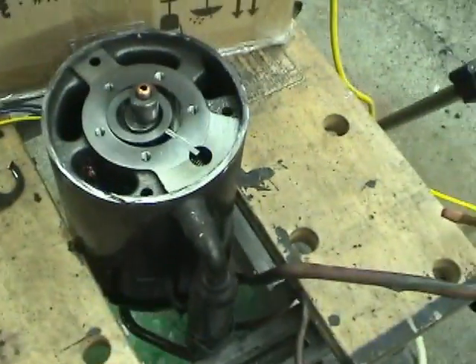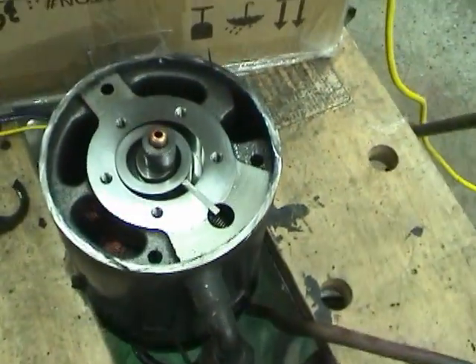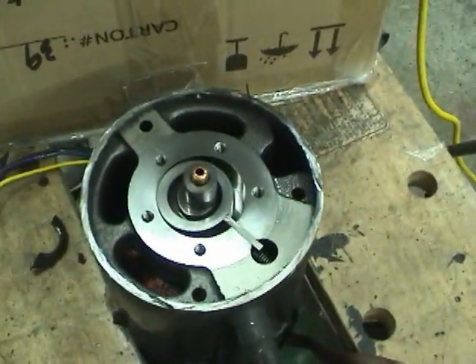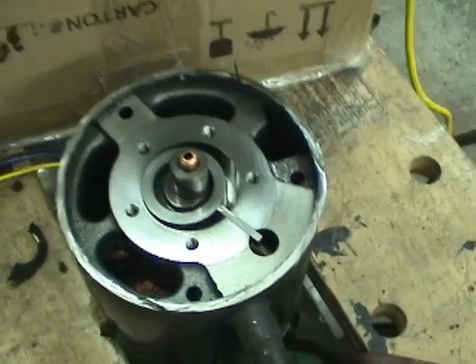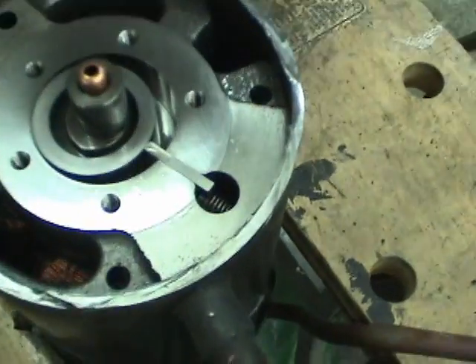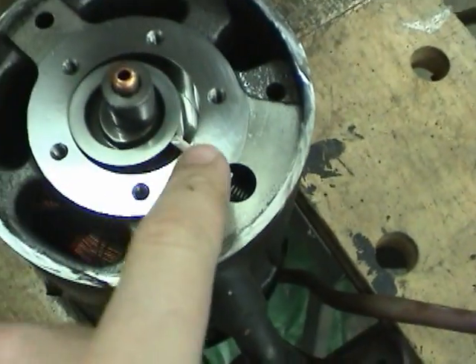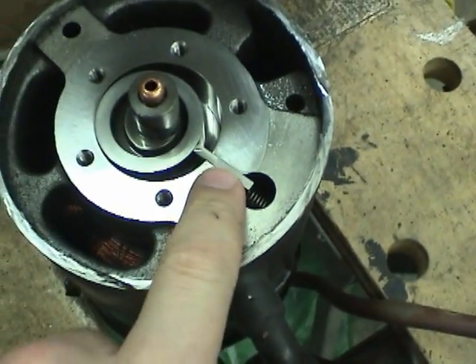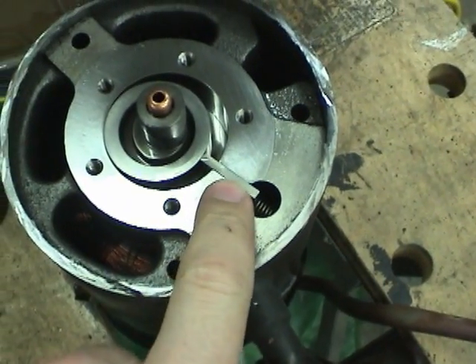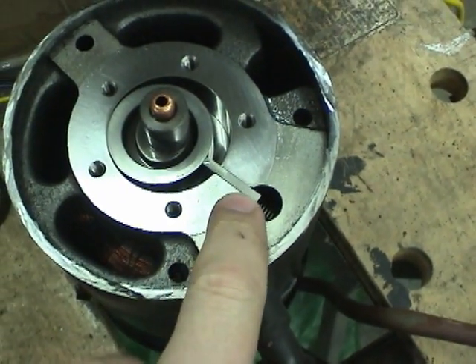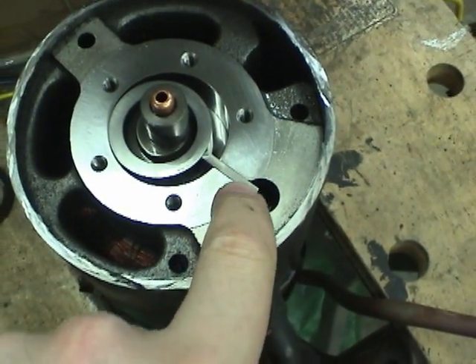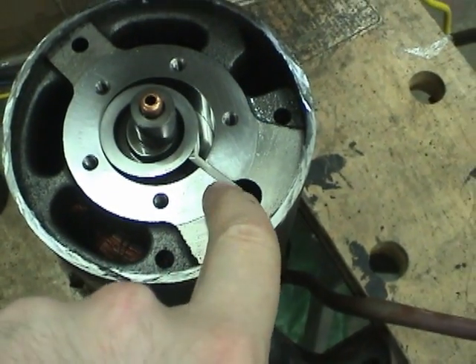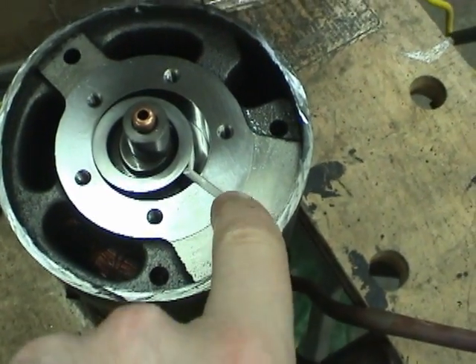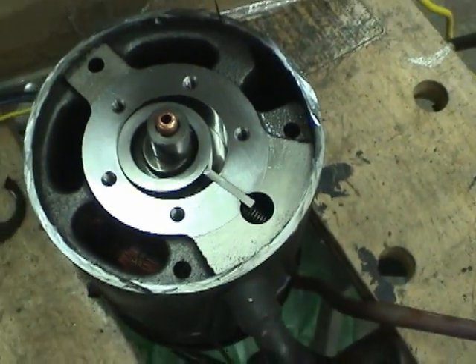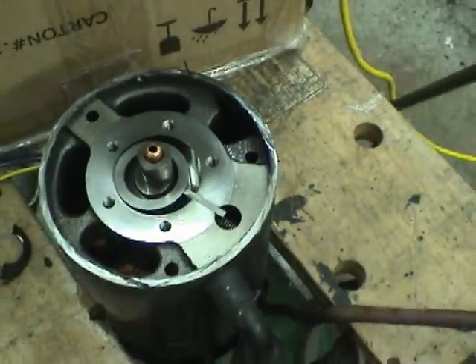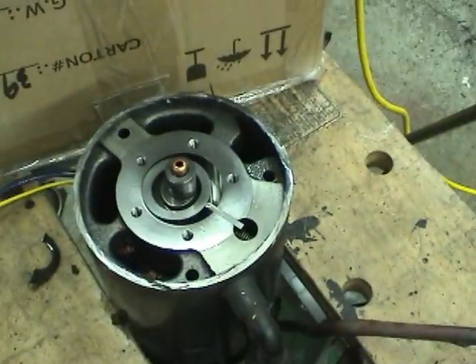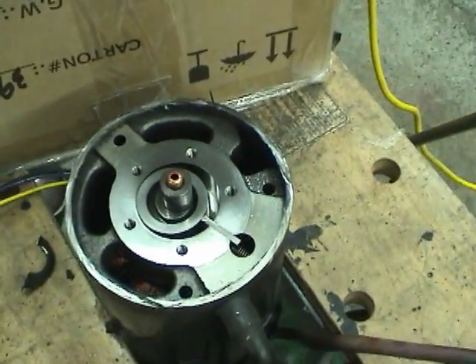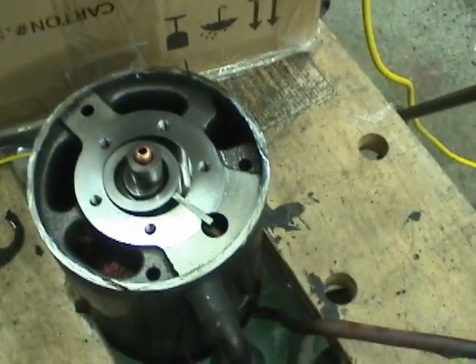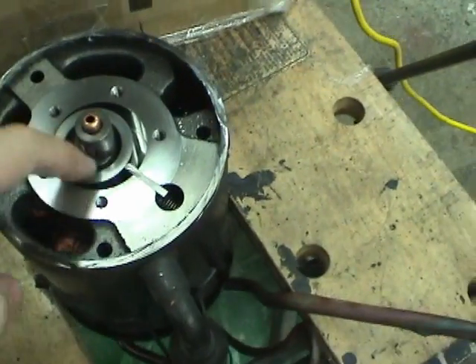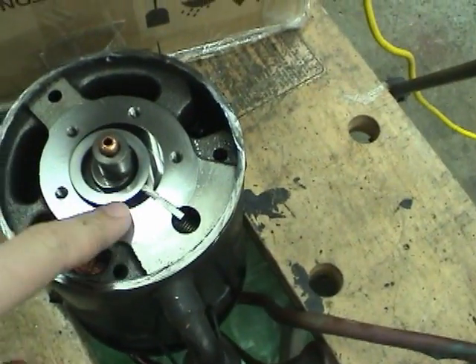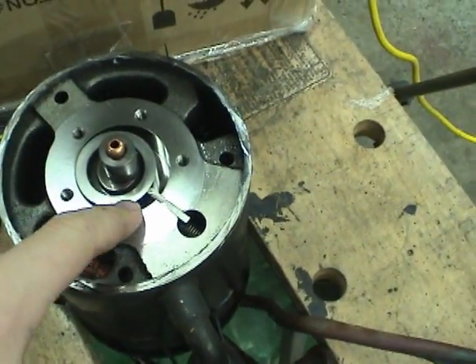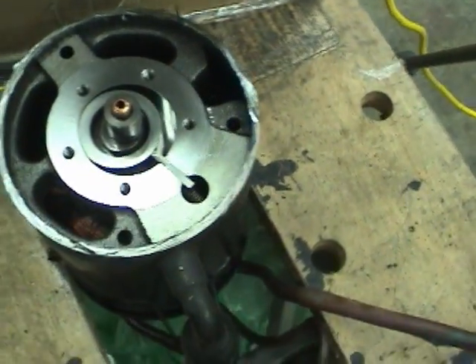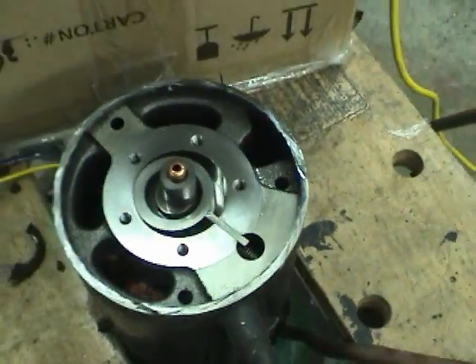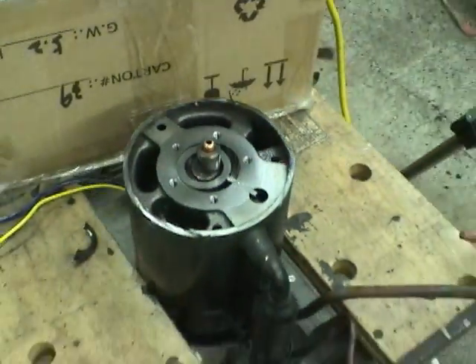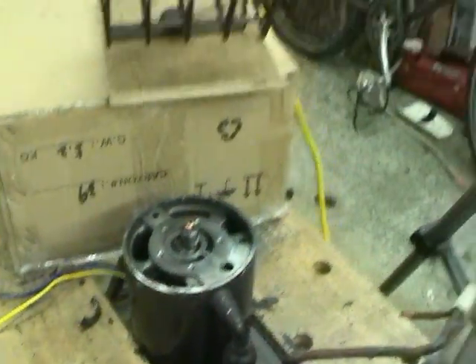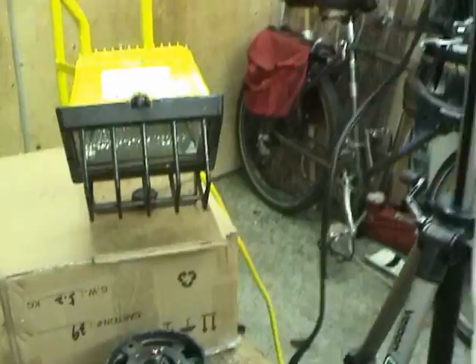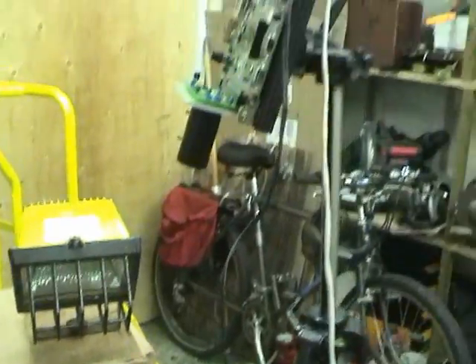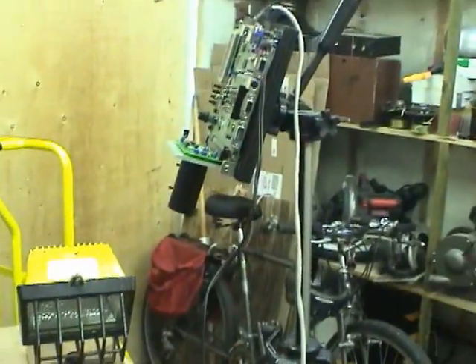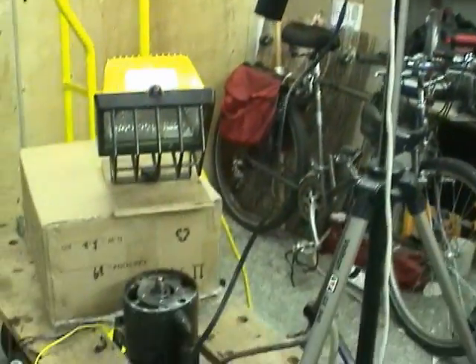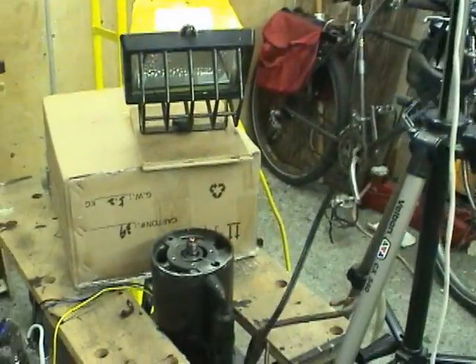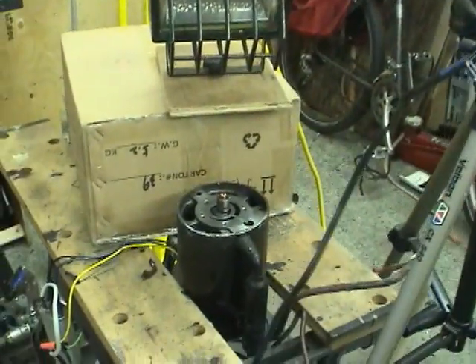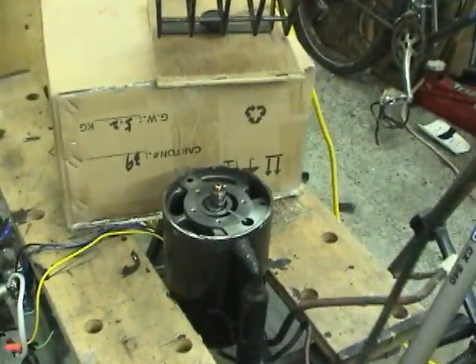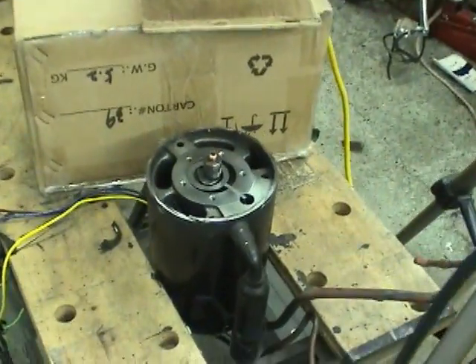The theory was that this little vane thing was bouncing up and down against the ring here. I've got a high-speed camera set up looking at it, and we'll take a look at what actually happens.